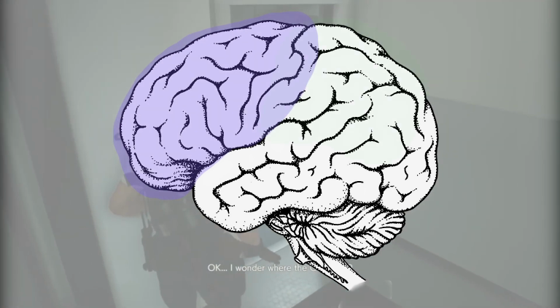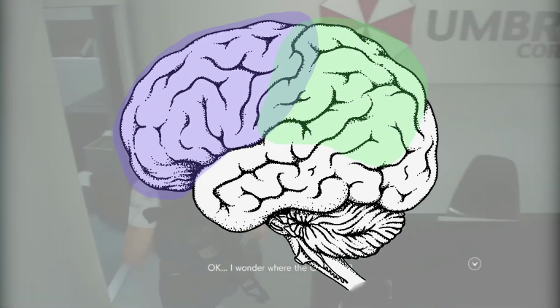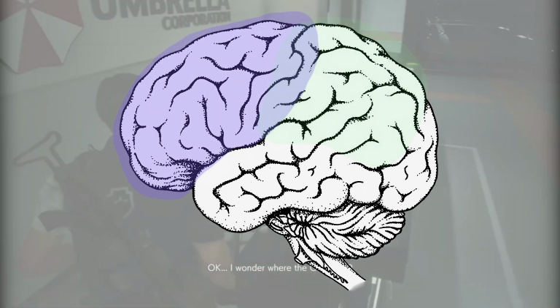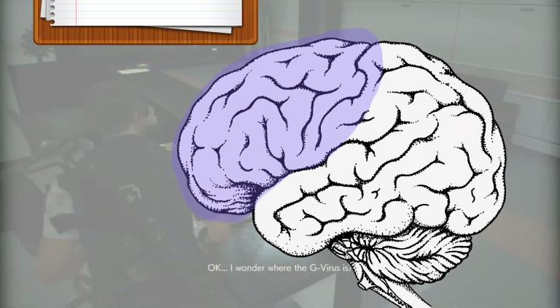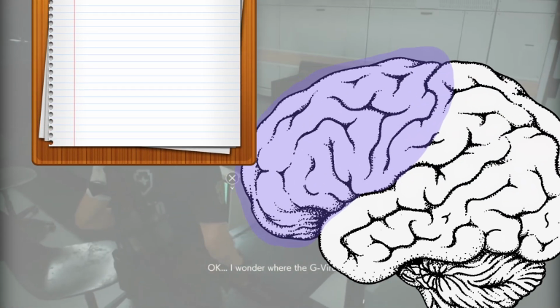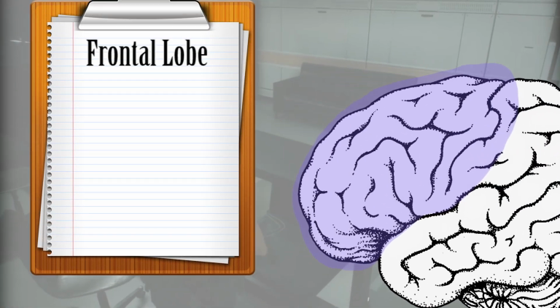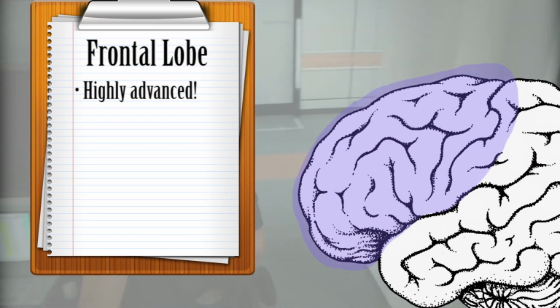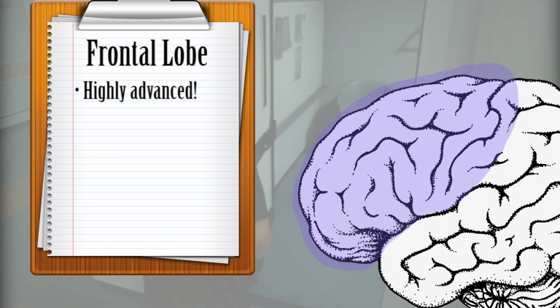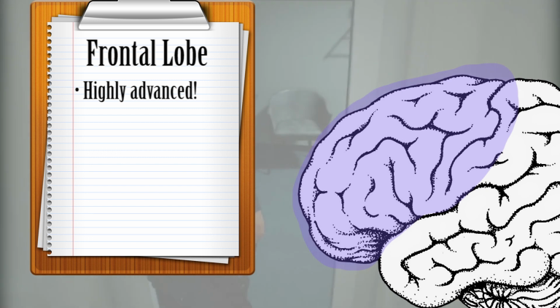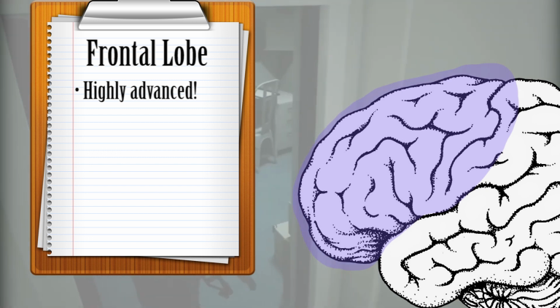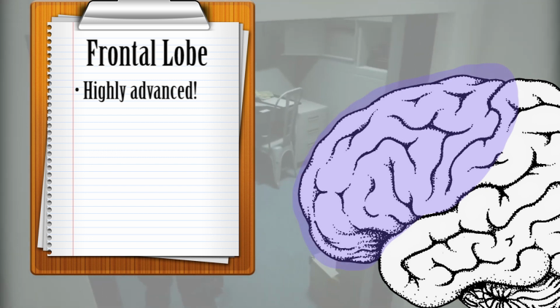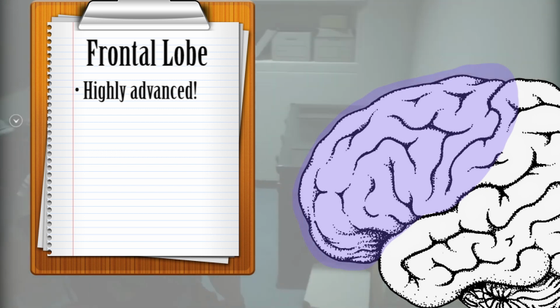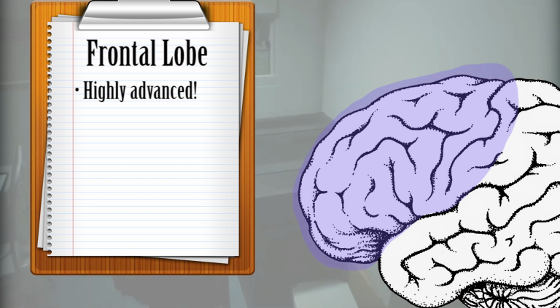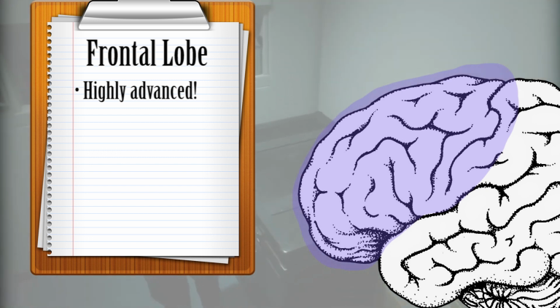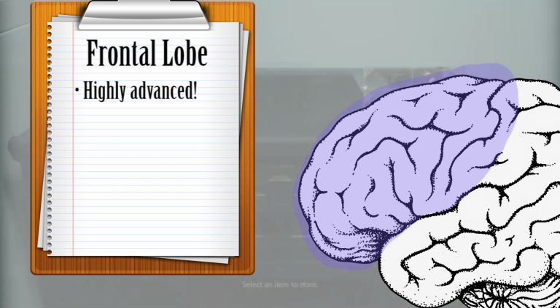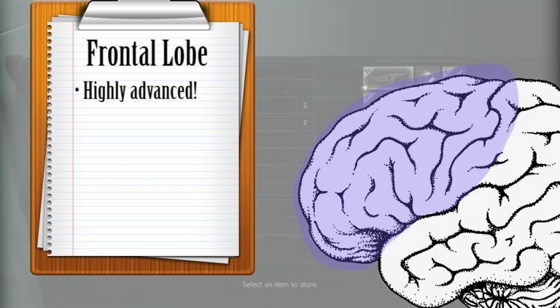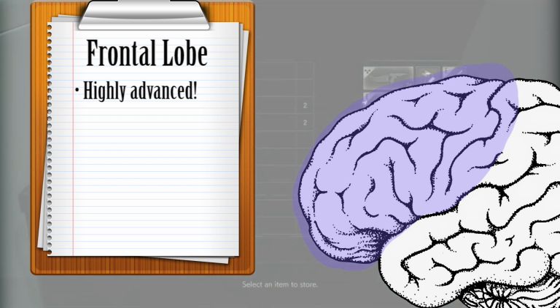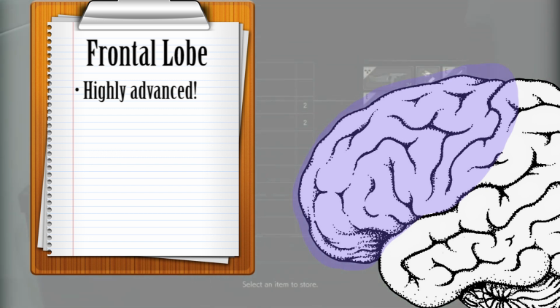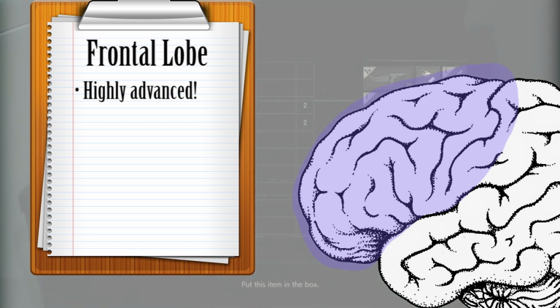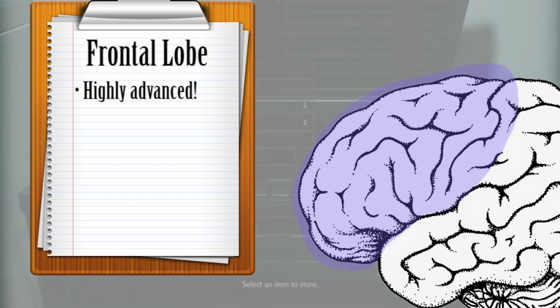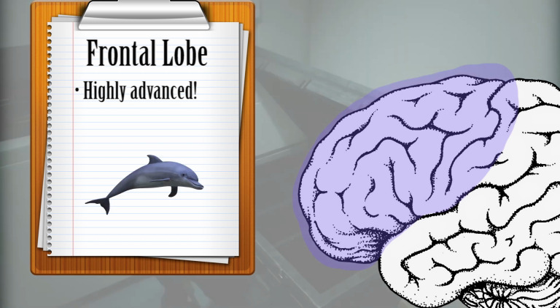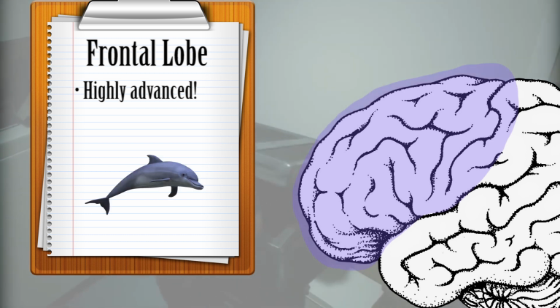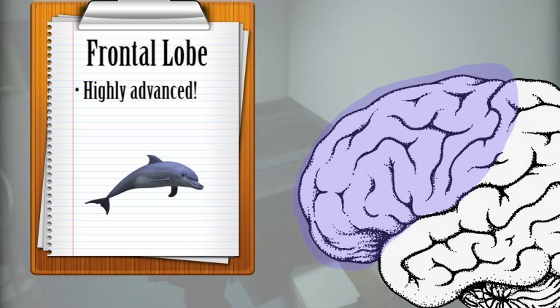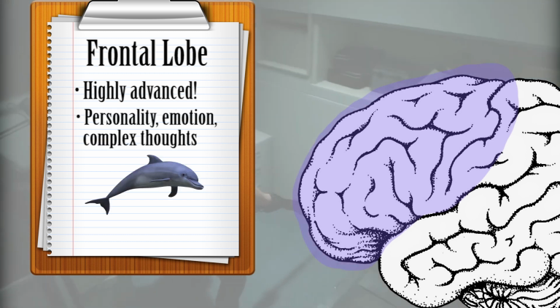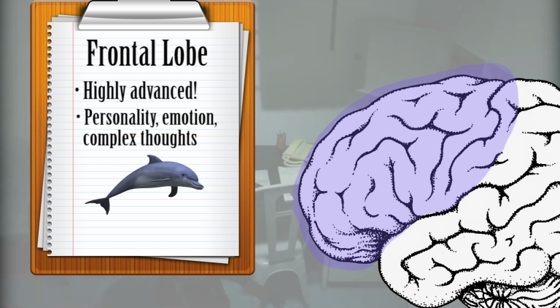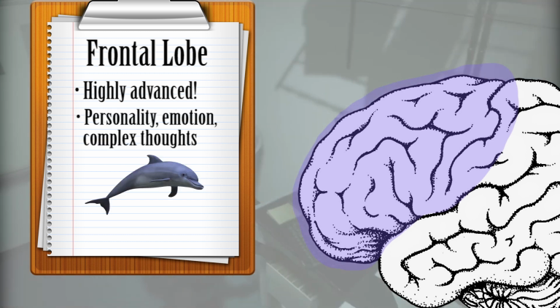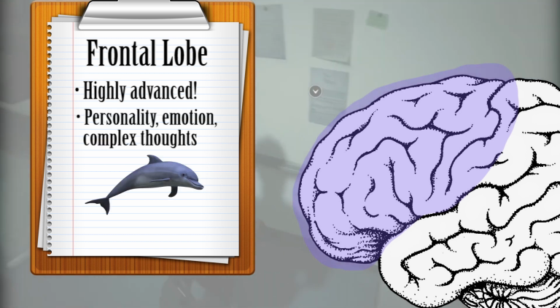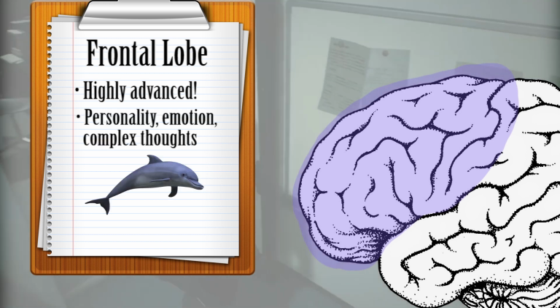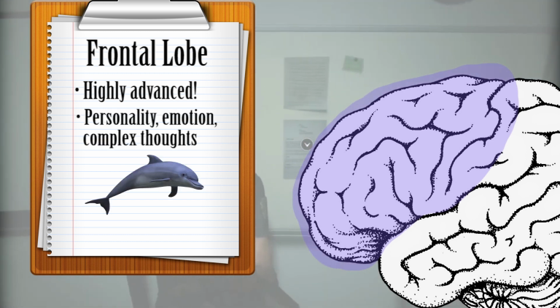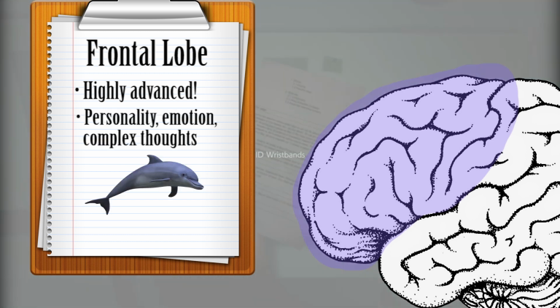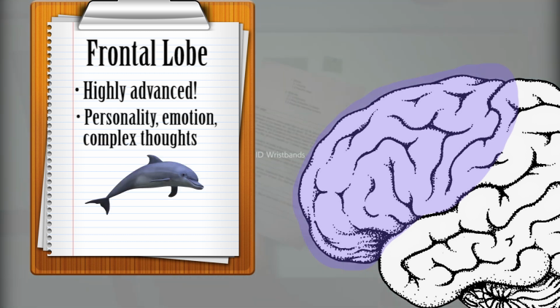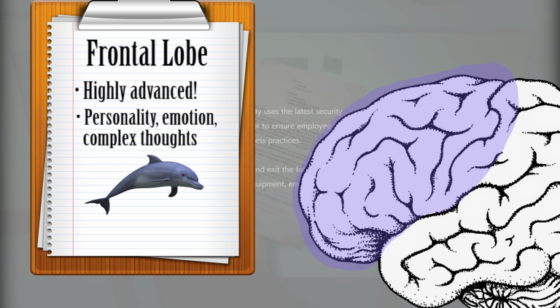The frontal lobe is actually one of the most advanced parts of our brains, and the development of it seen in humans is only really comparable to other highly intelligent animals like dolphins and apes. Complex thoughts, emotions, and personality are all attributed to this hunk of meat.